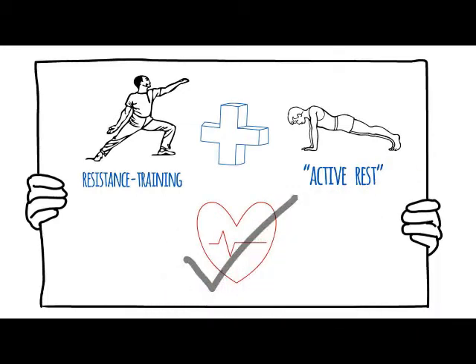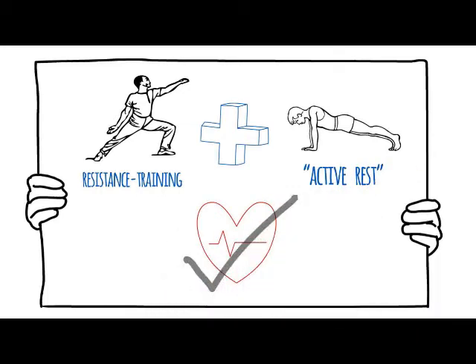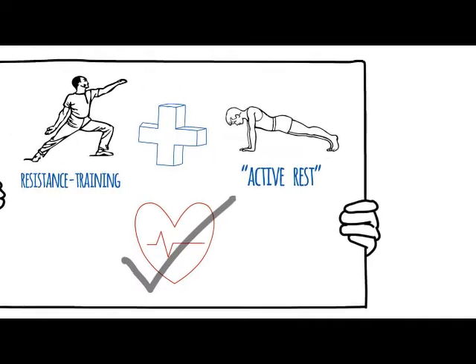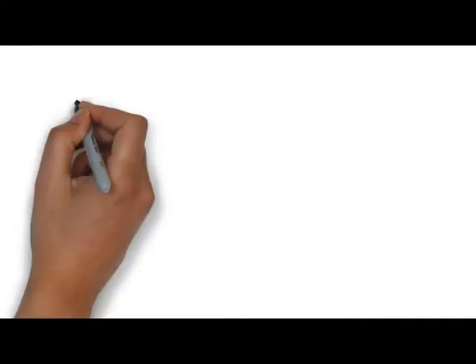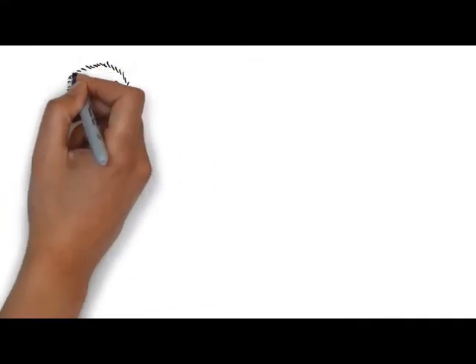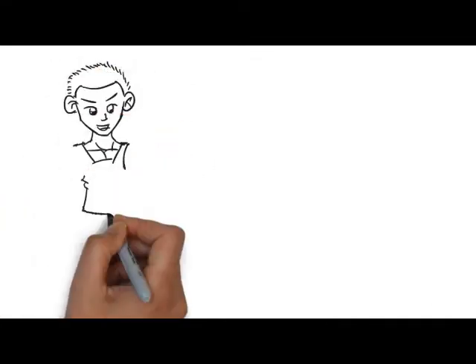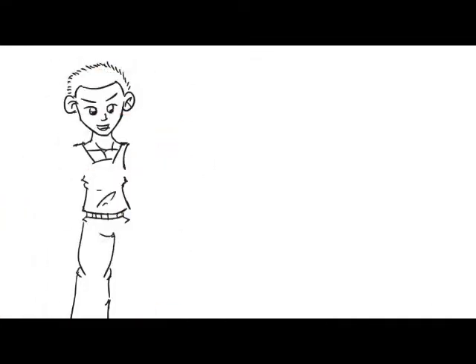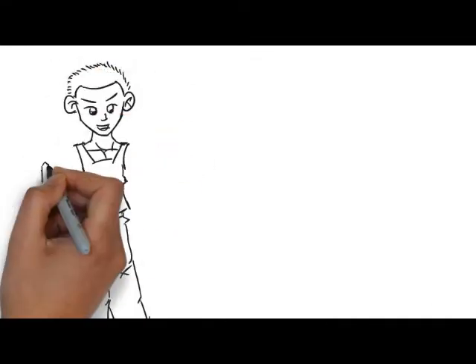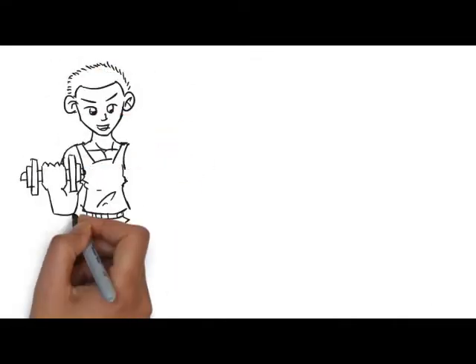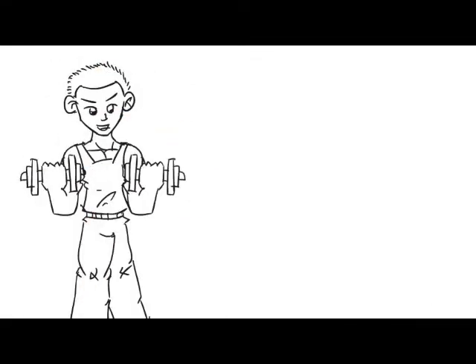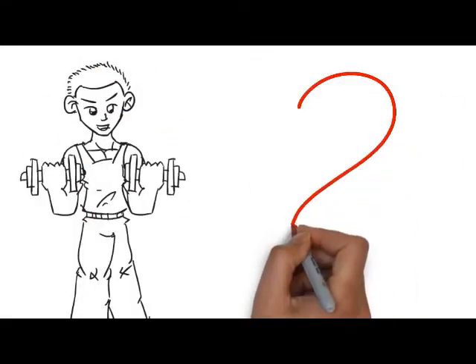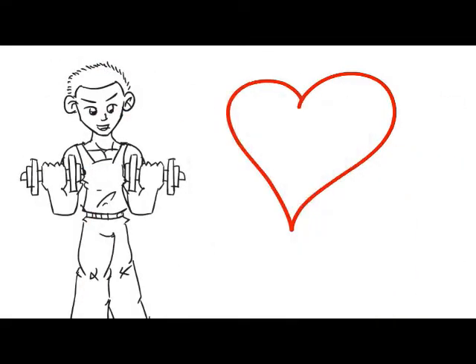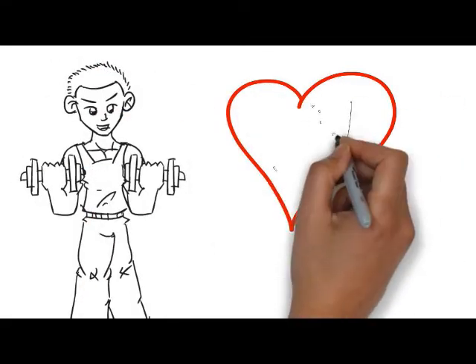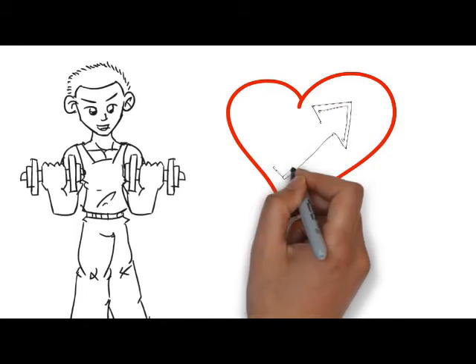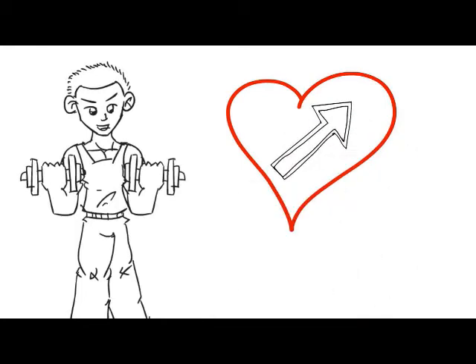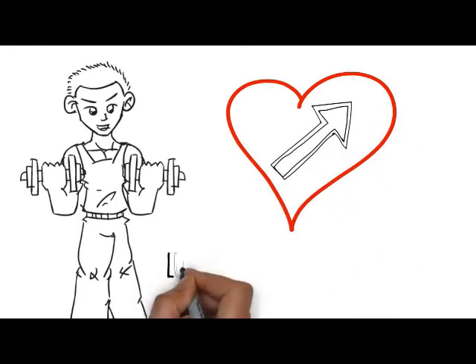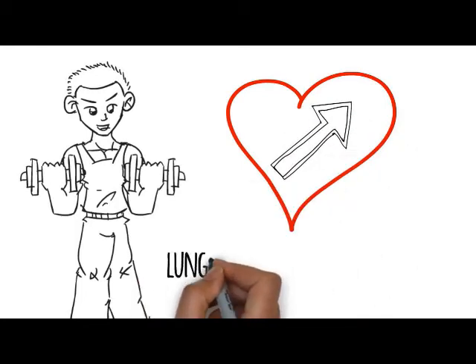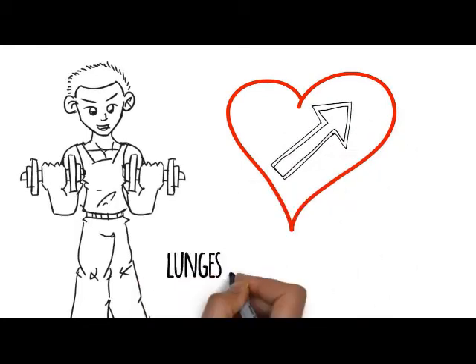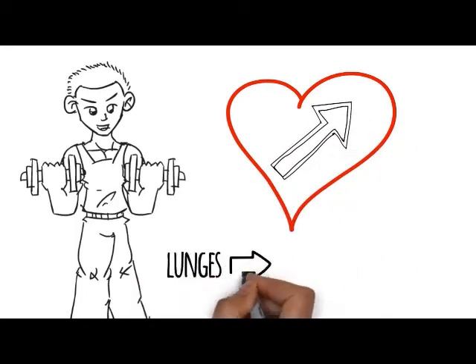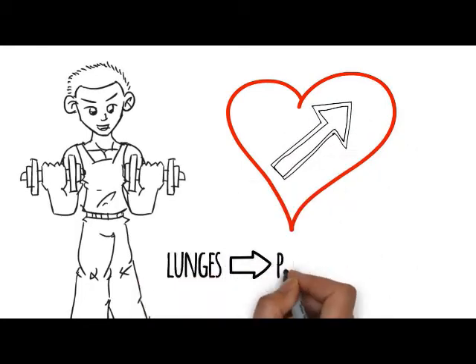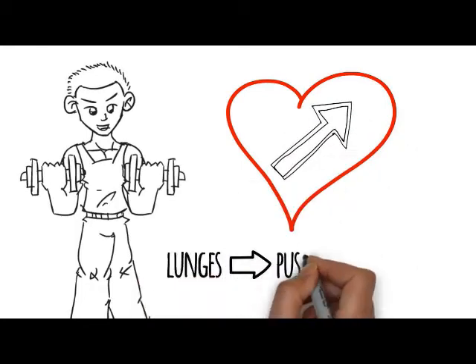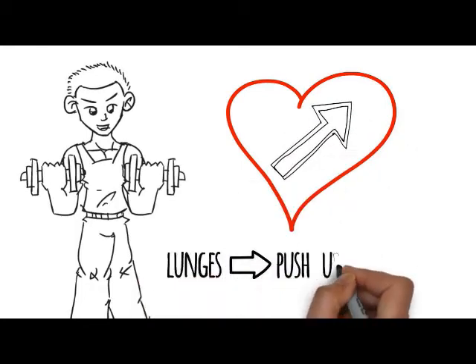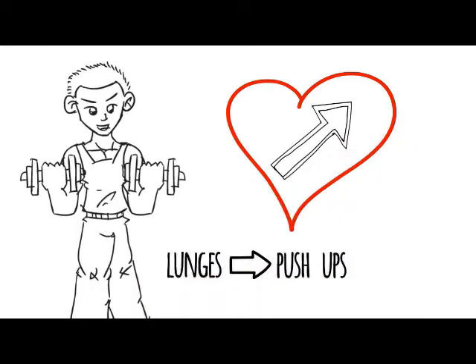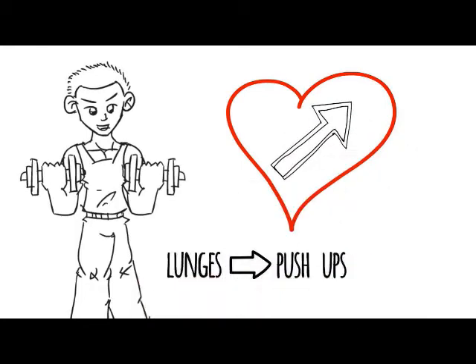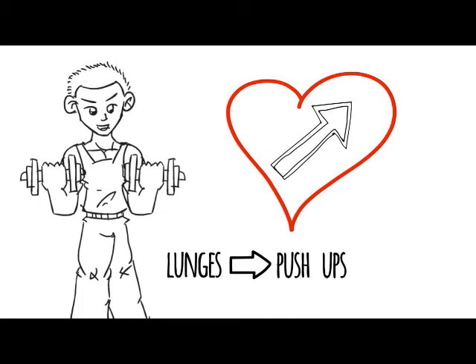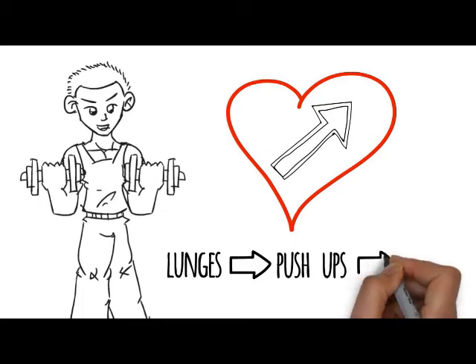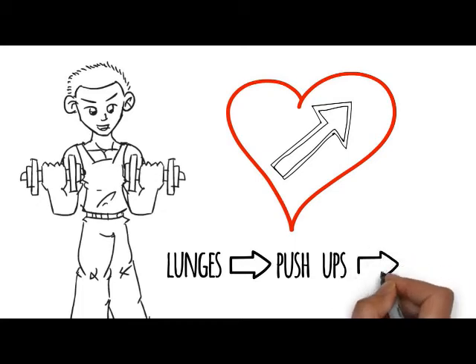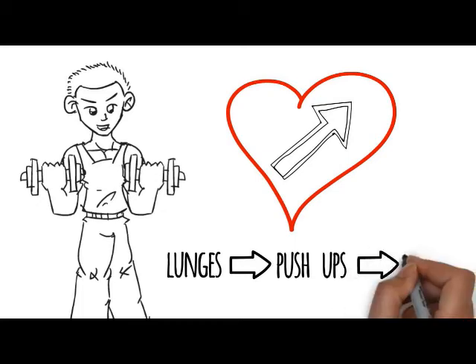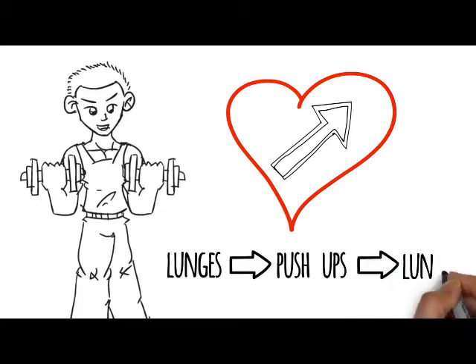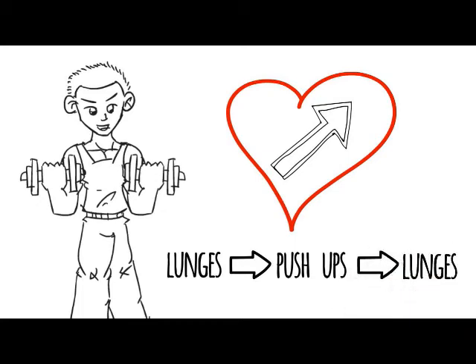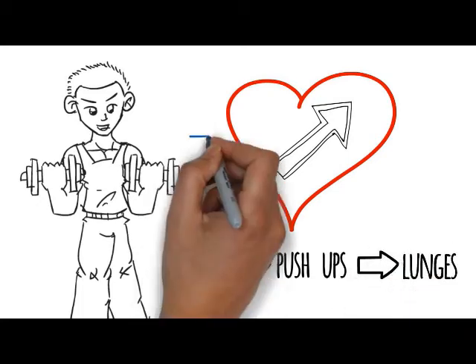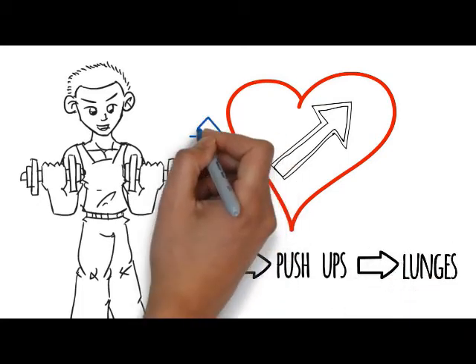Here's what's cool about that. When you're using dumbbells and performing the lunges, you're working those muscles and really boosting your heart rate. And when you switch over to the pushups, you're still working your muscles but not as hard. So you get just enough rest to go back to the lunges and boost your heart rate again.